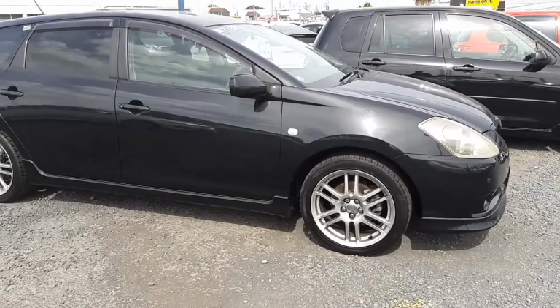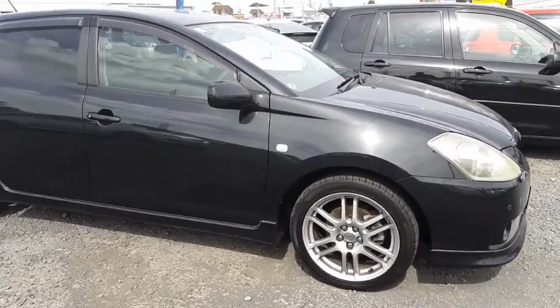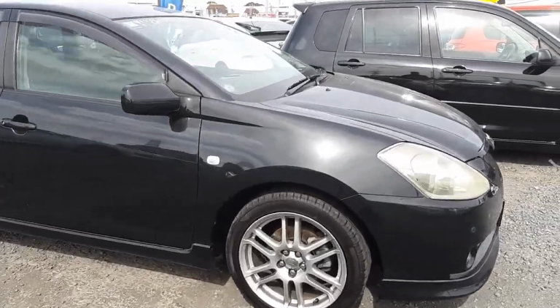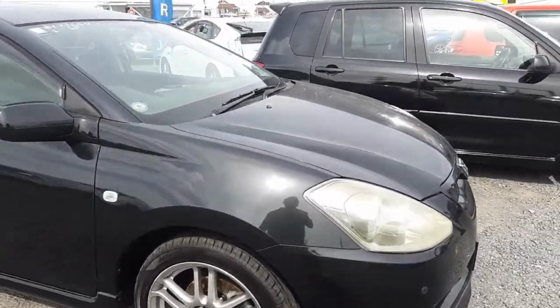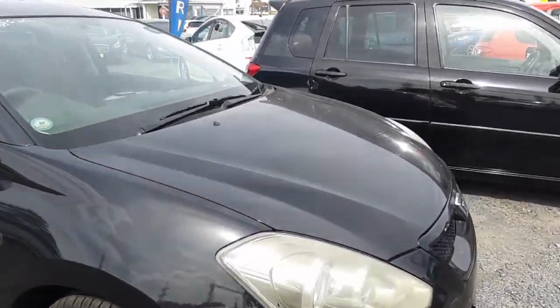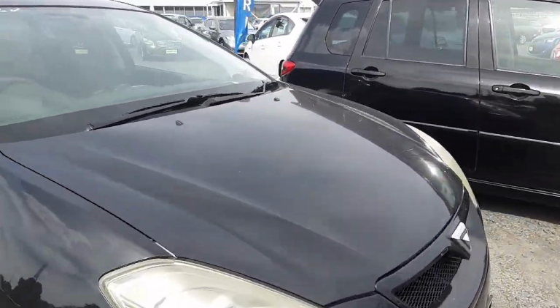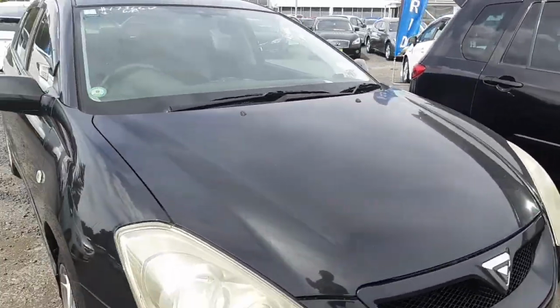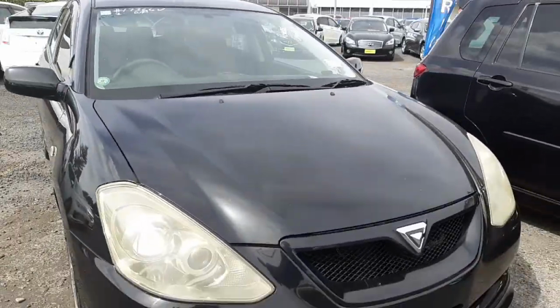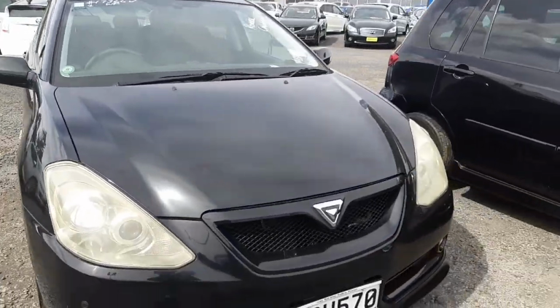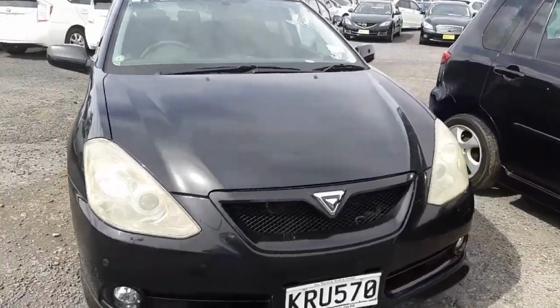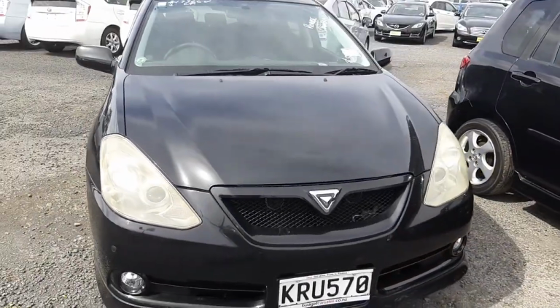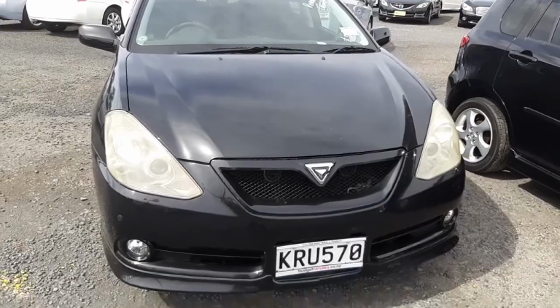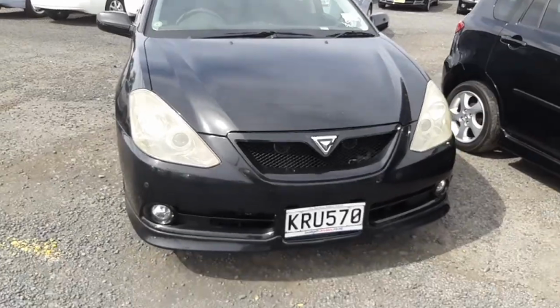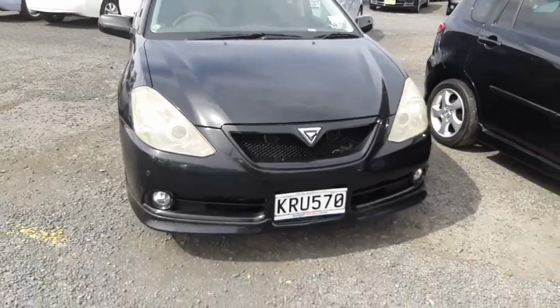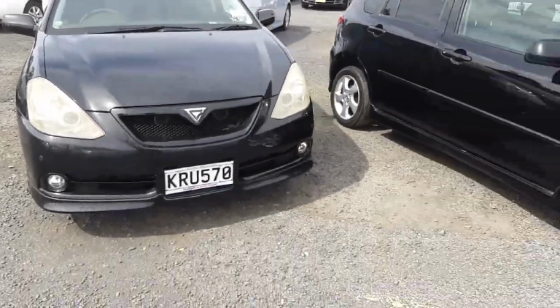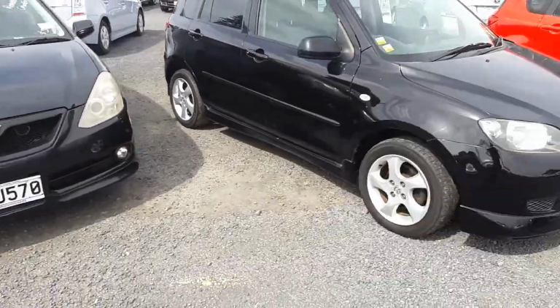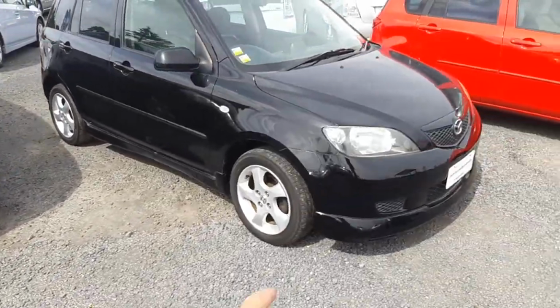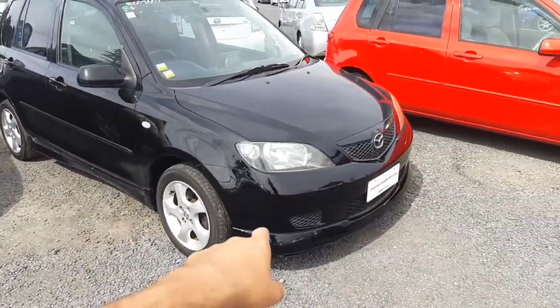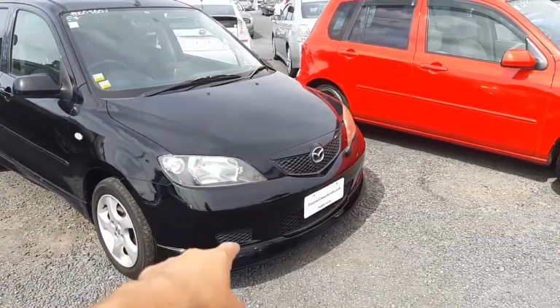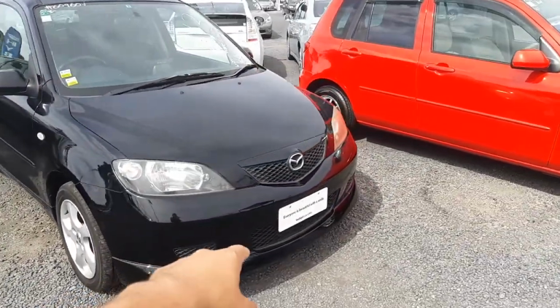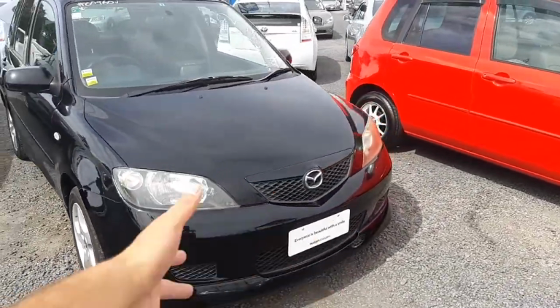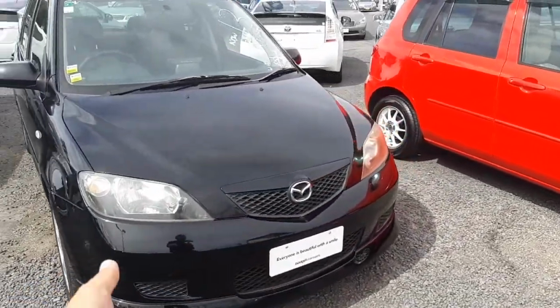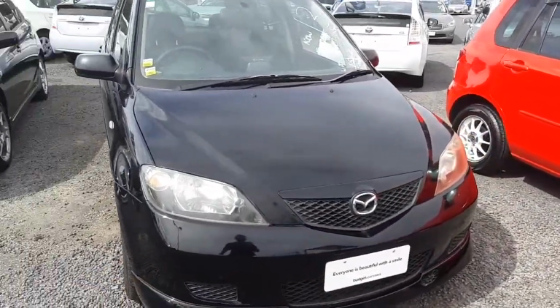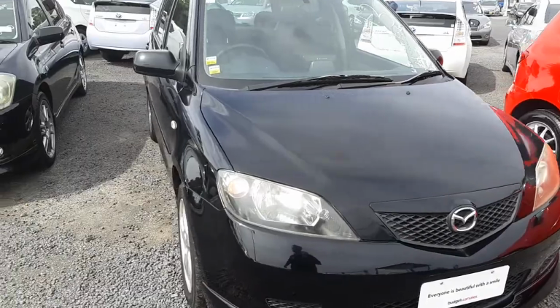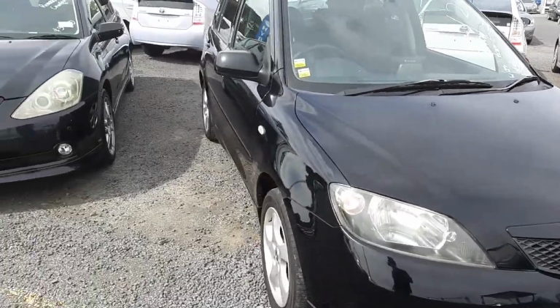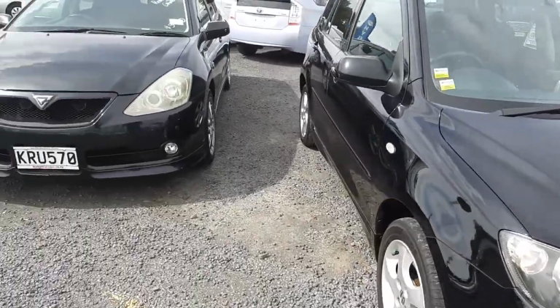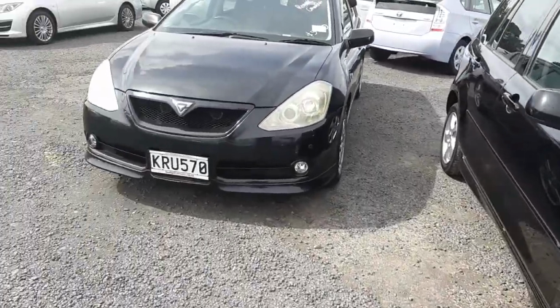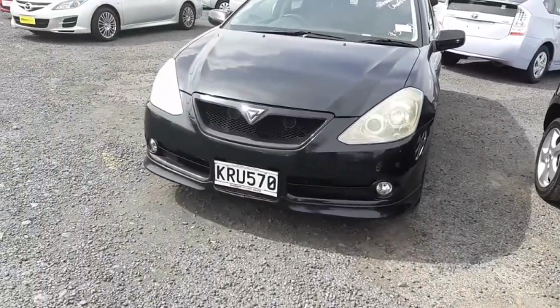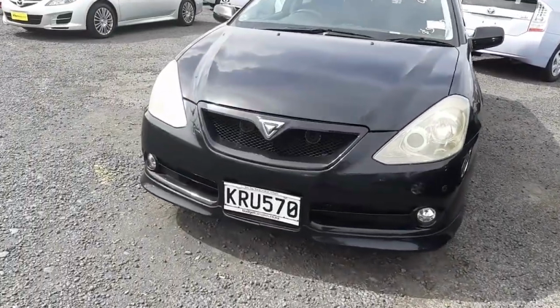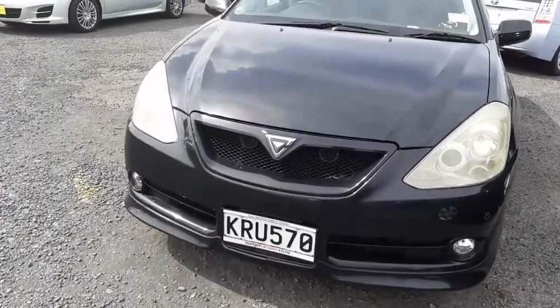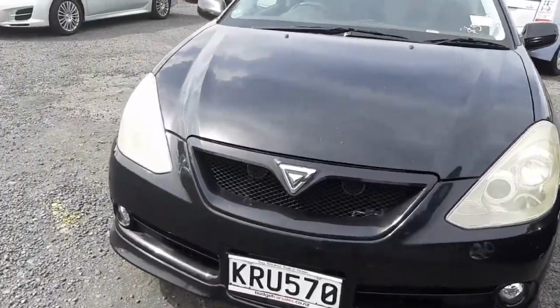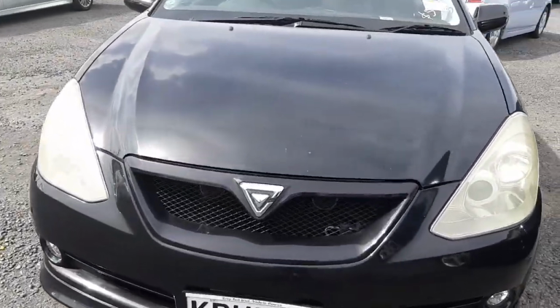Now this one is a trade-in, which means it's buyers beware, but that also means there's no on-road costs with it. Because usually when you buy a car from a dealer, they're unregistered and you need to pay a little extra to get them road legal. This one's got a number plate, so that's all sweet.